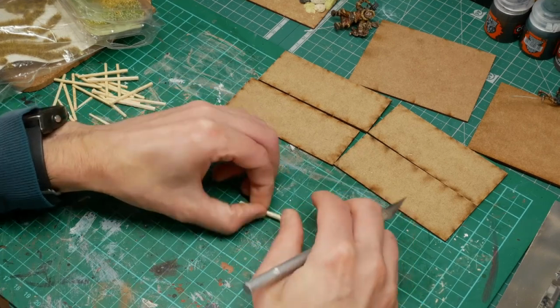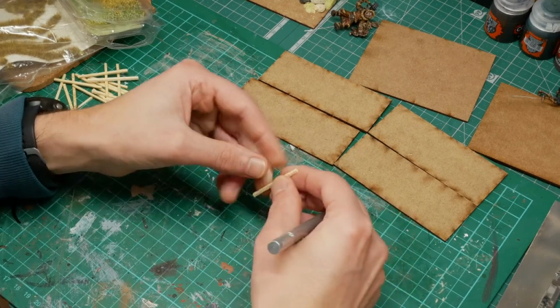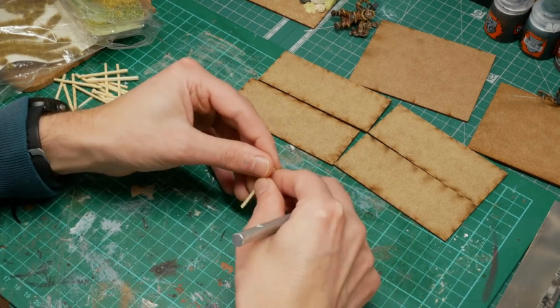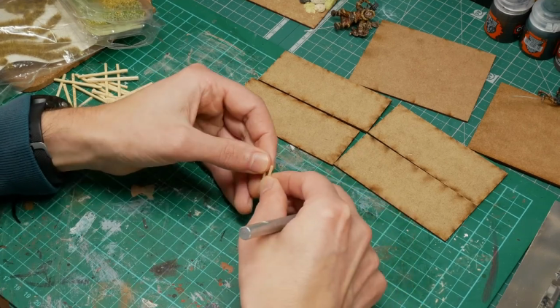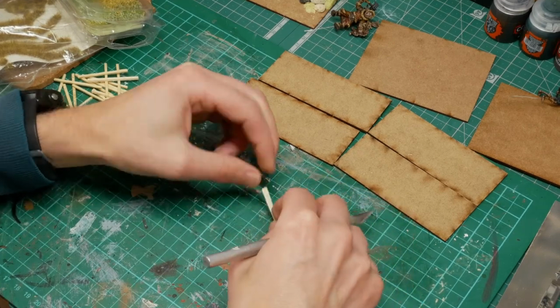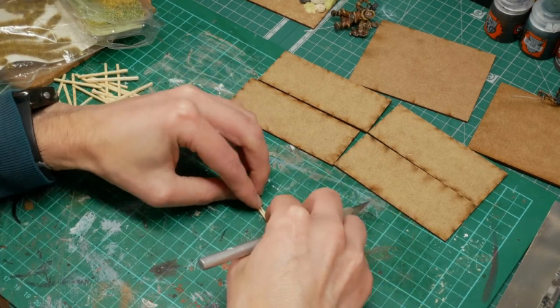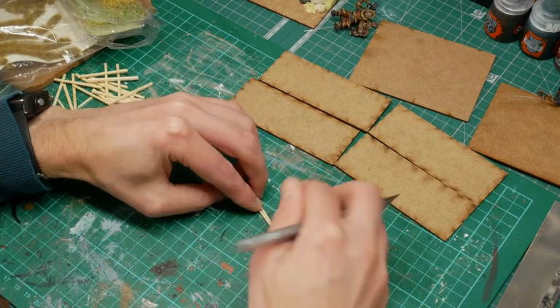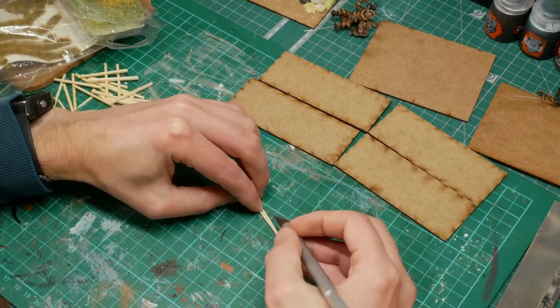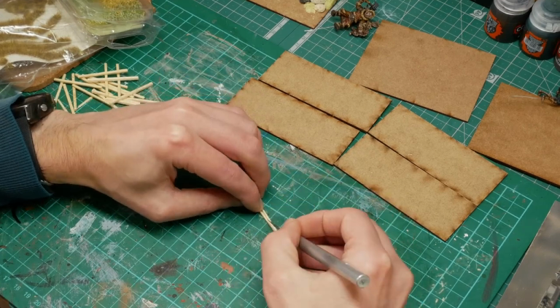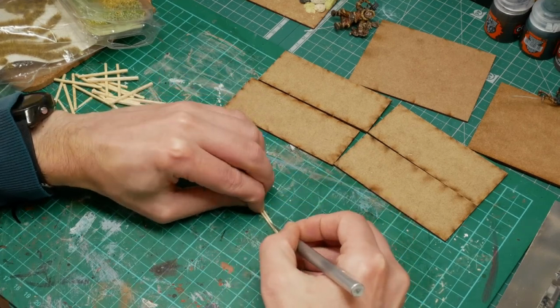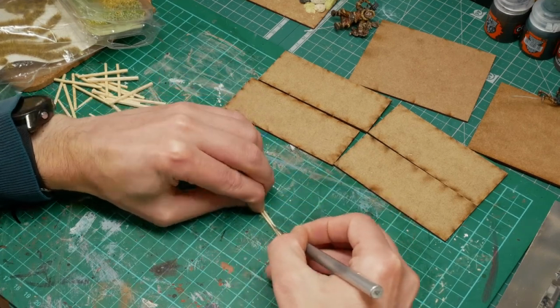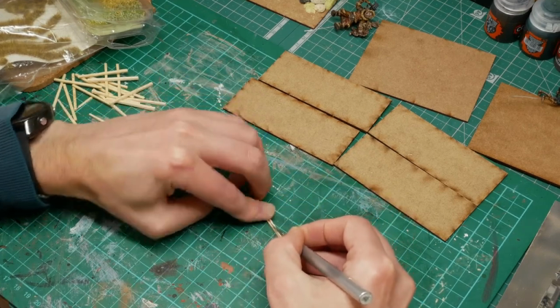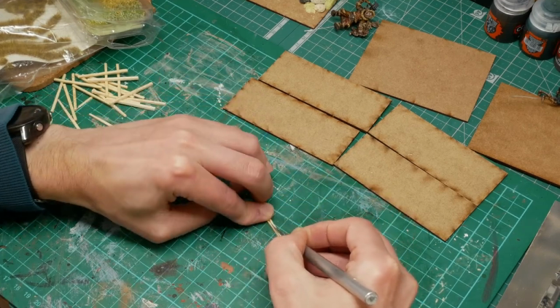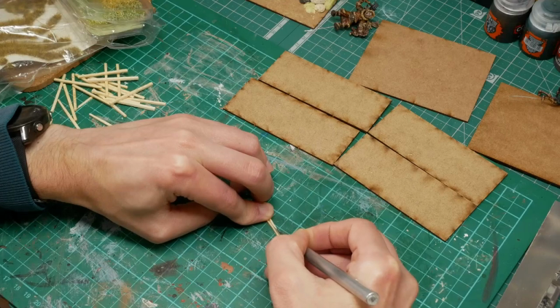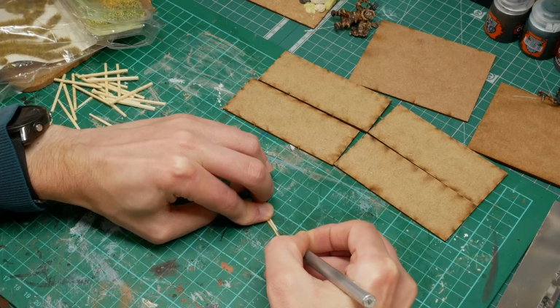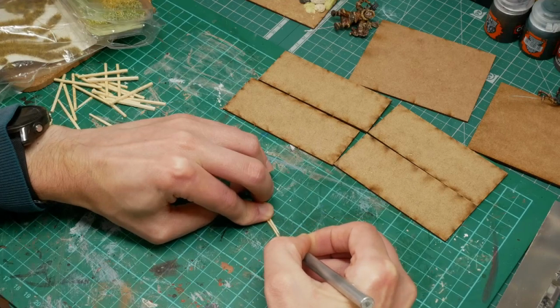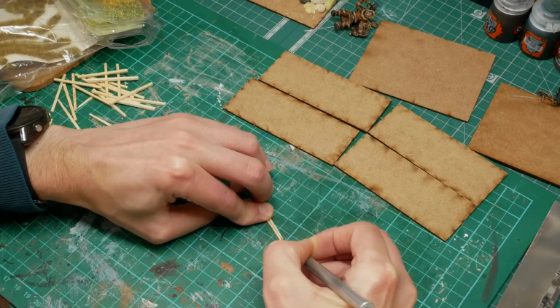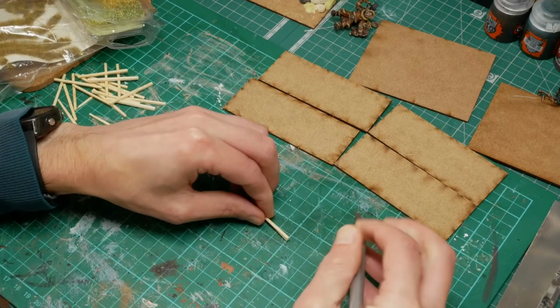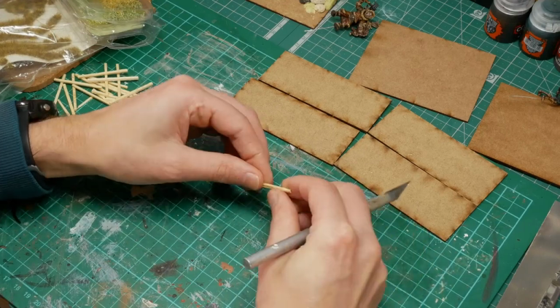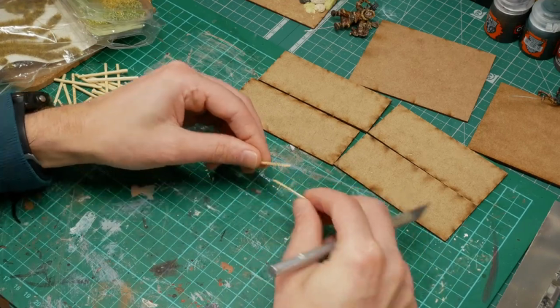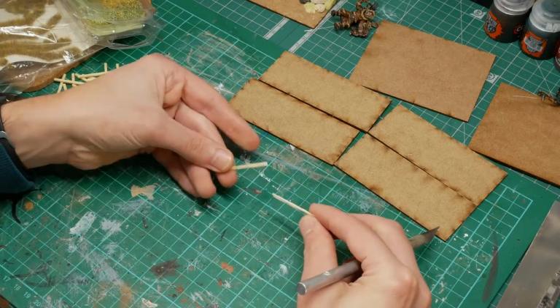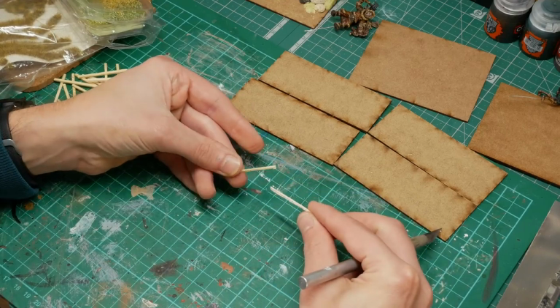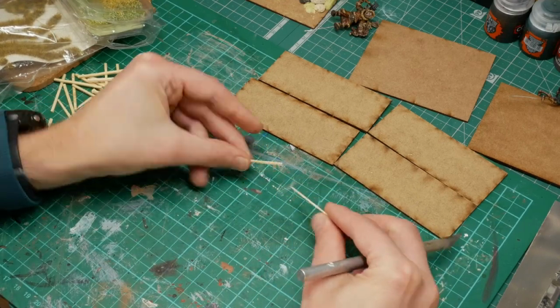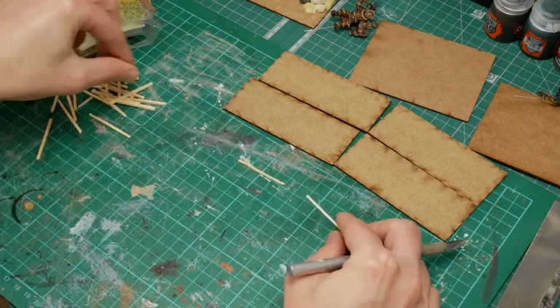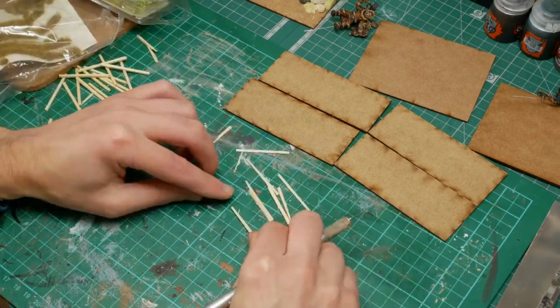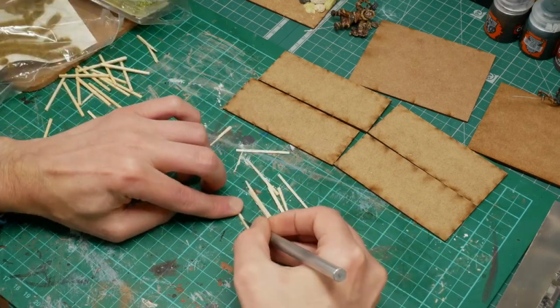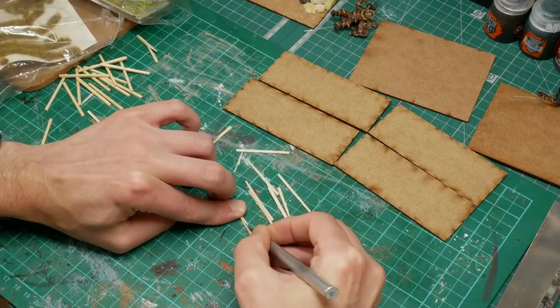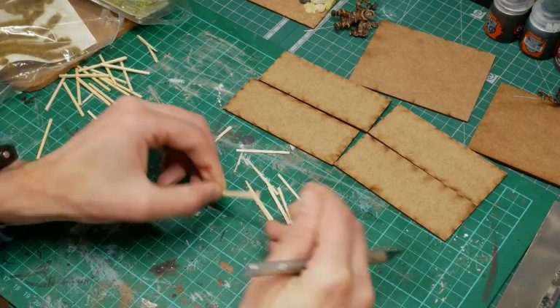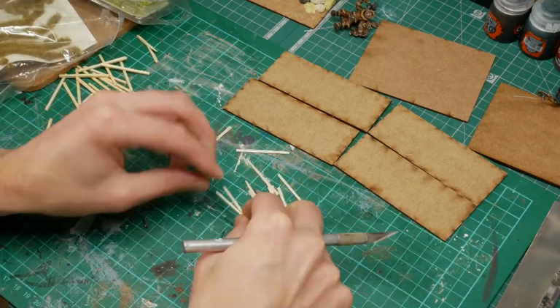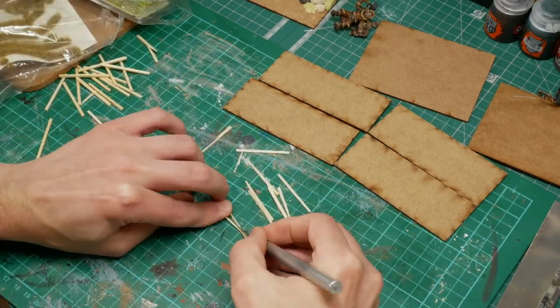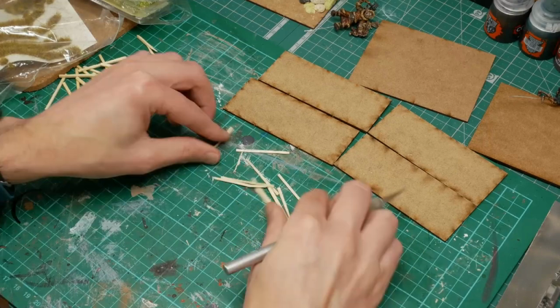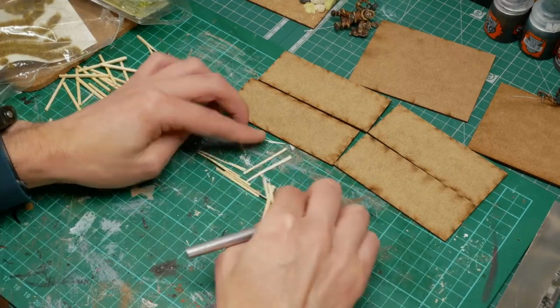I'm going to start with splitting some matchsticks here - they're going to be used to represent planks of wood, and they're roughly the right sort of scale for these 32mm models.